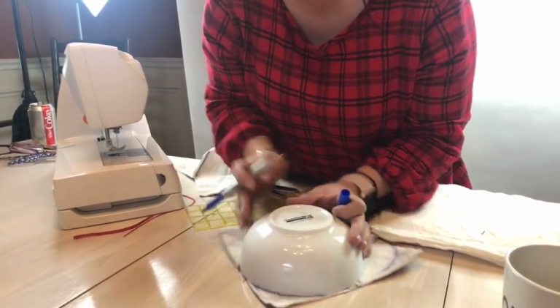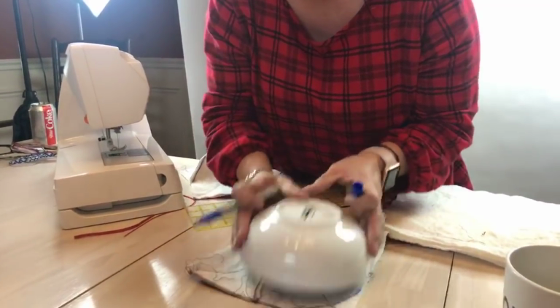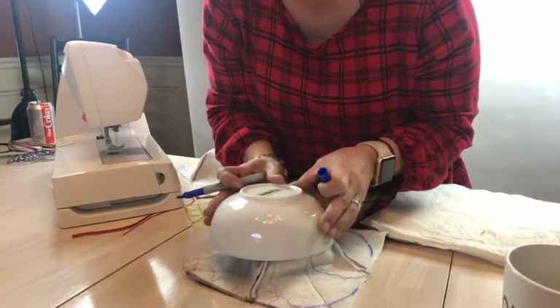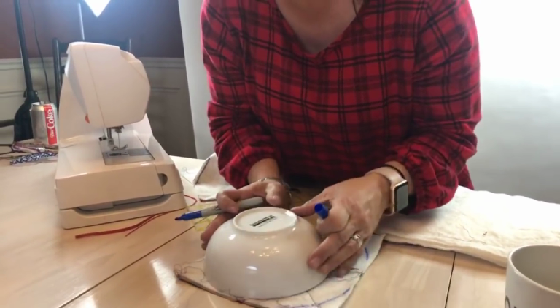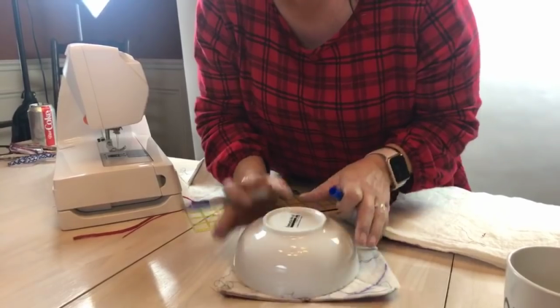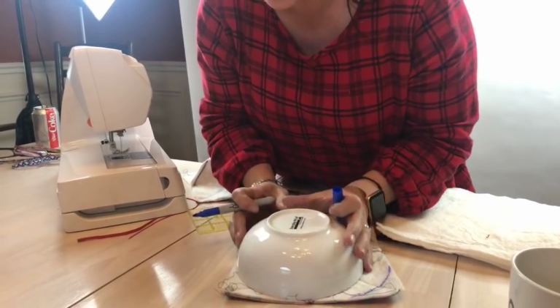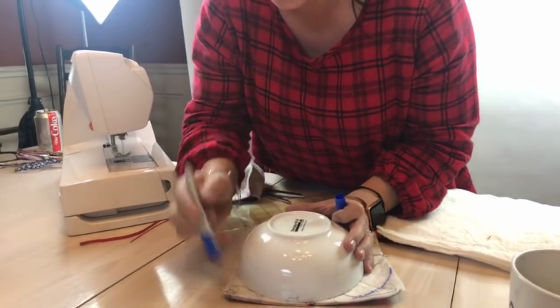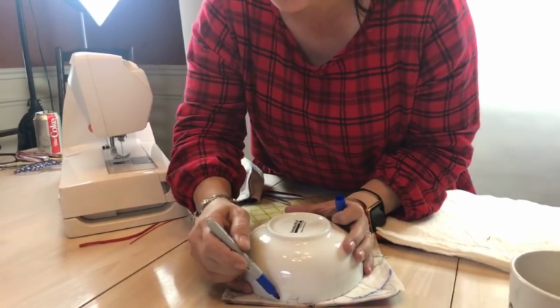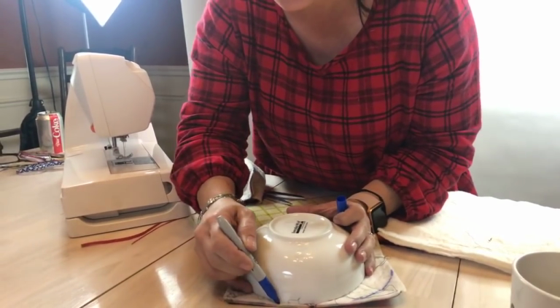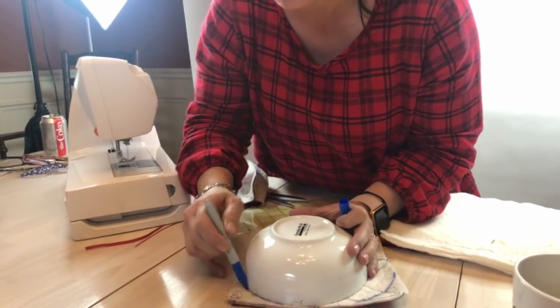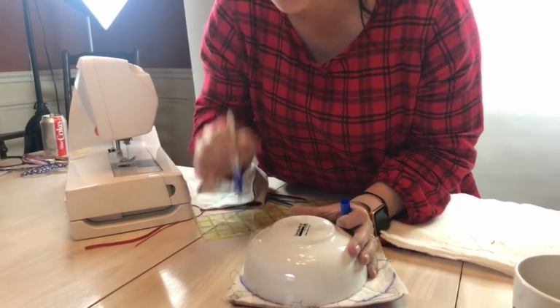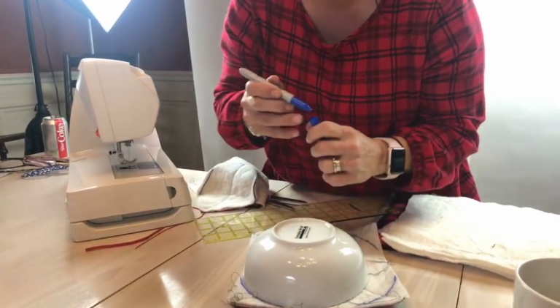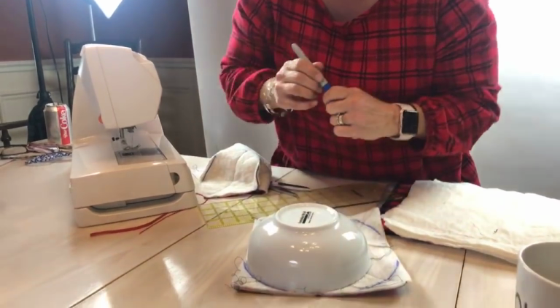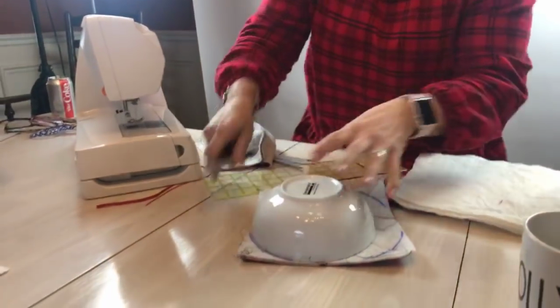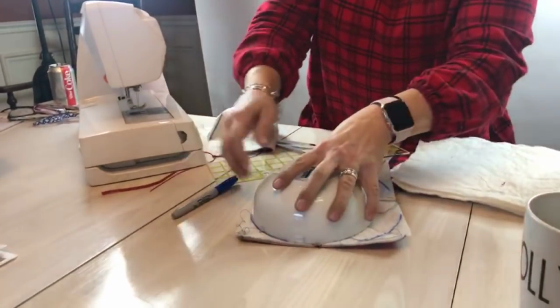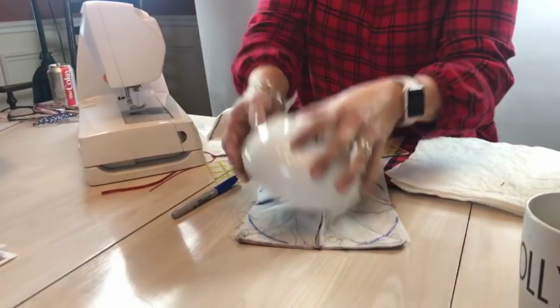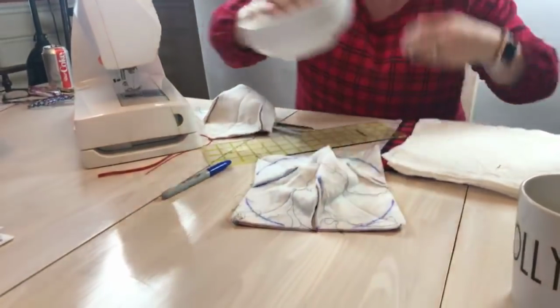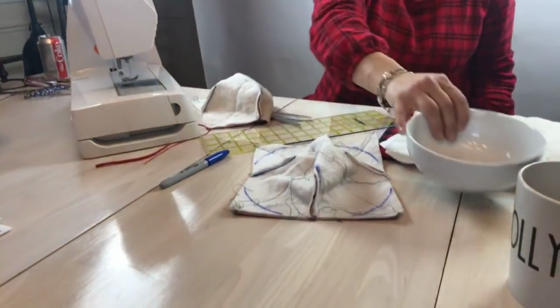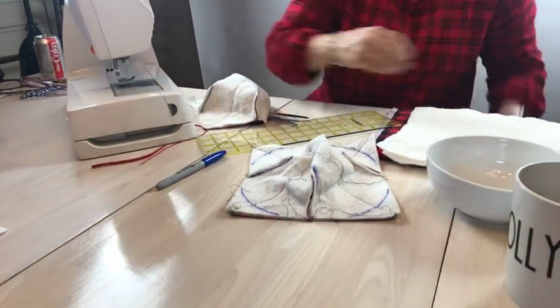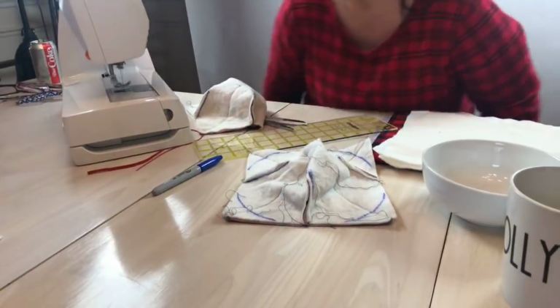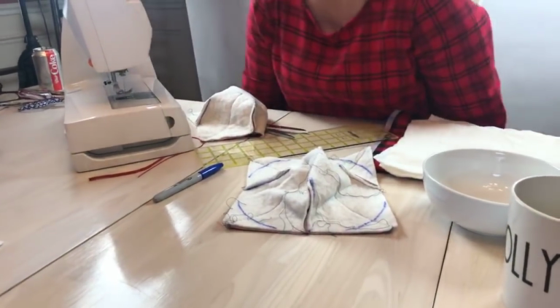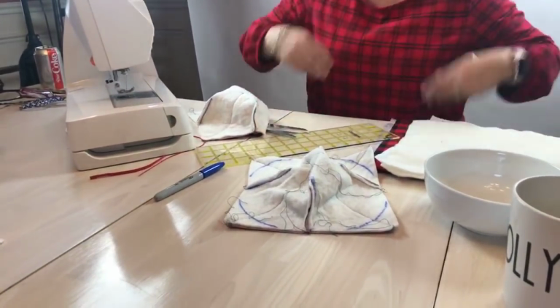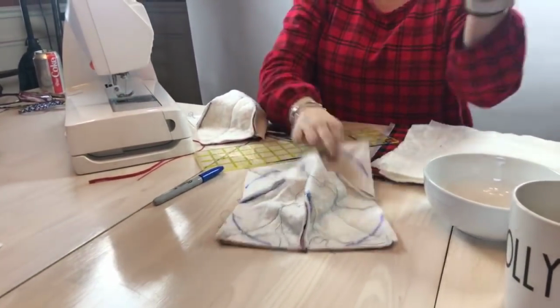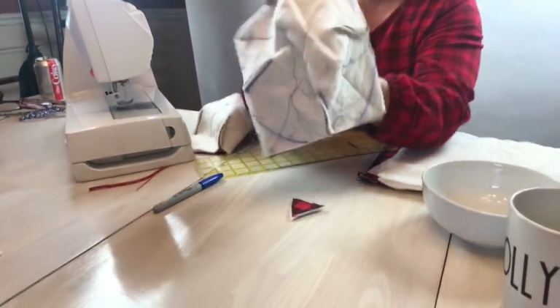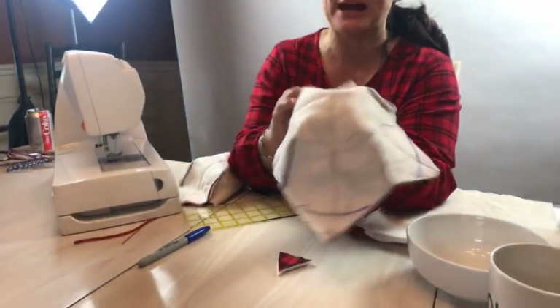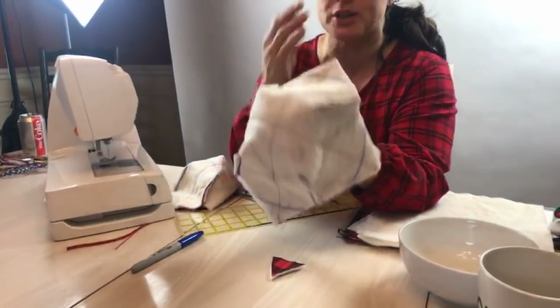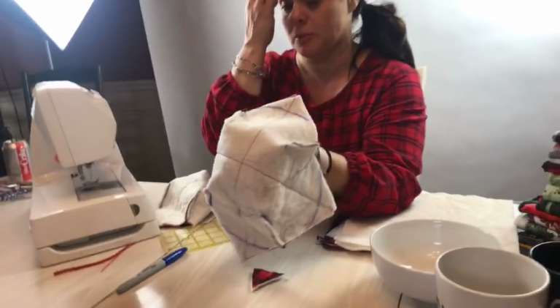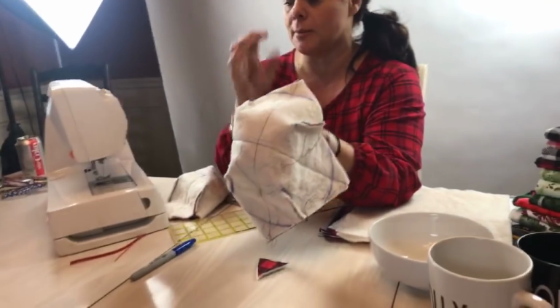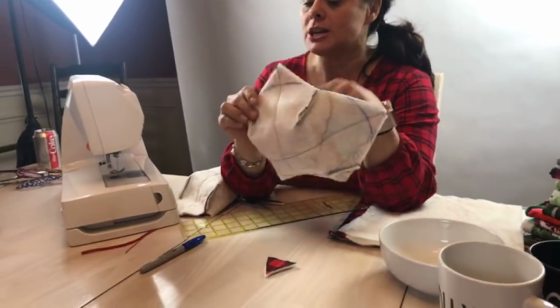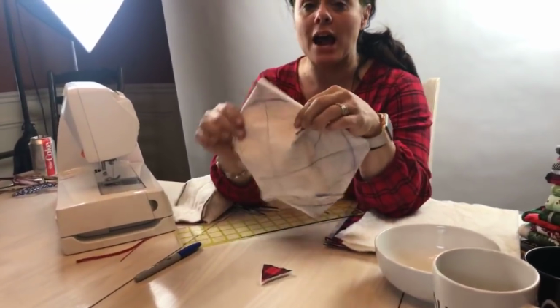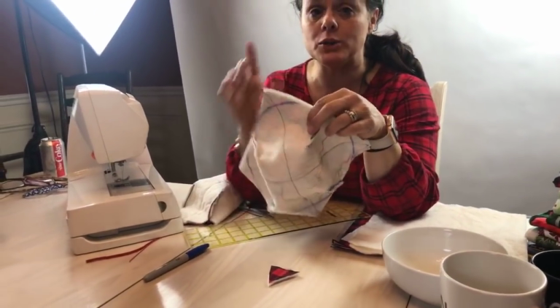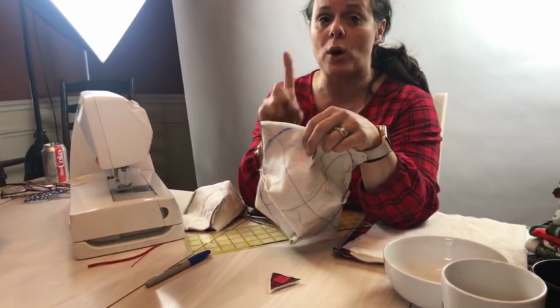If your batting is heat resistant — for me, I don't picture us putting these in the microwave so much for my family. So I have been using one layer of insole fleece.